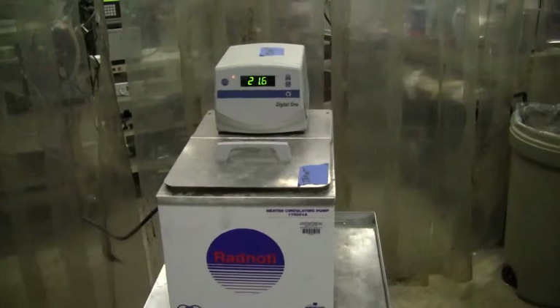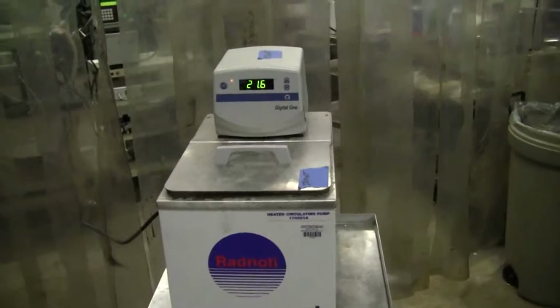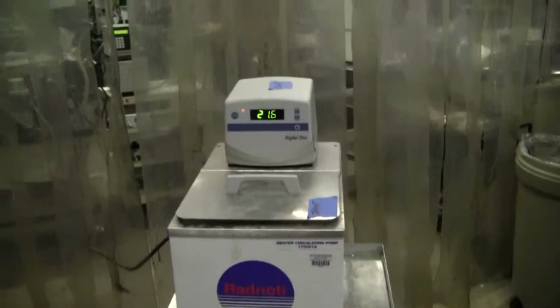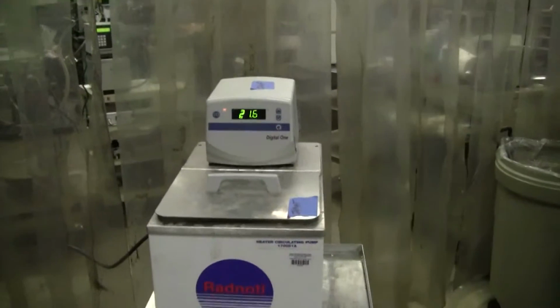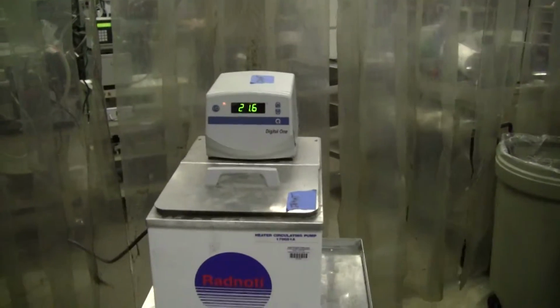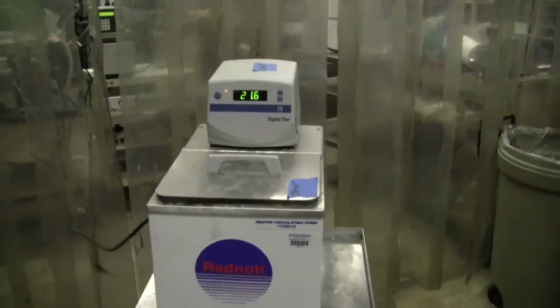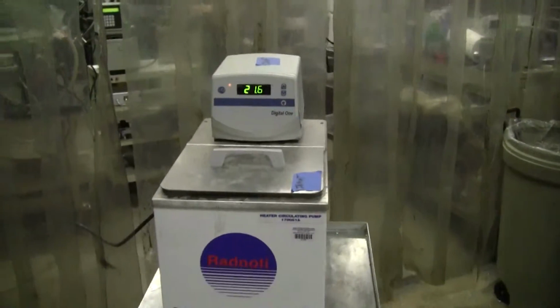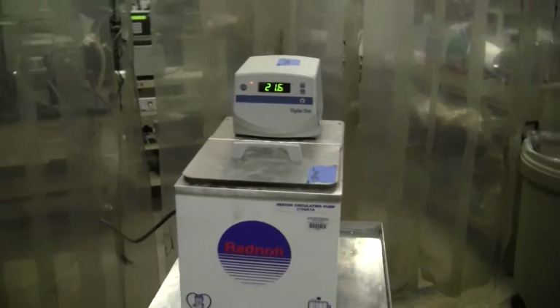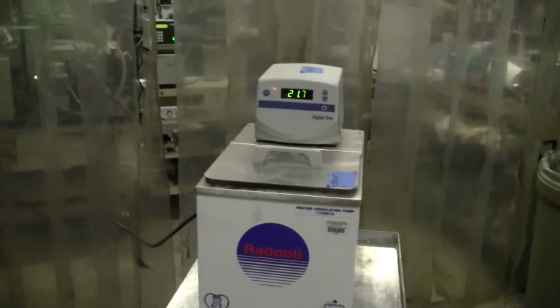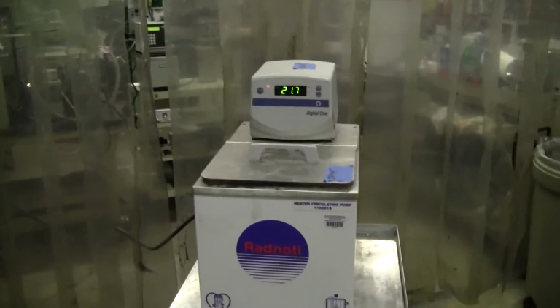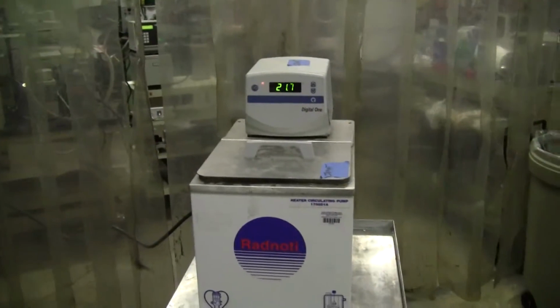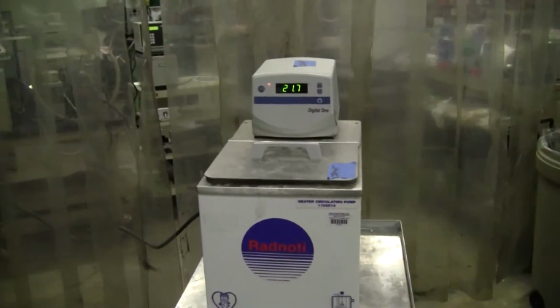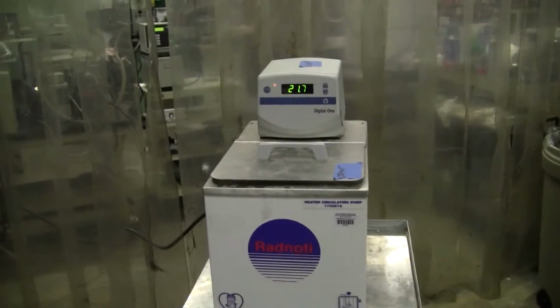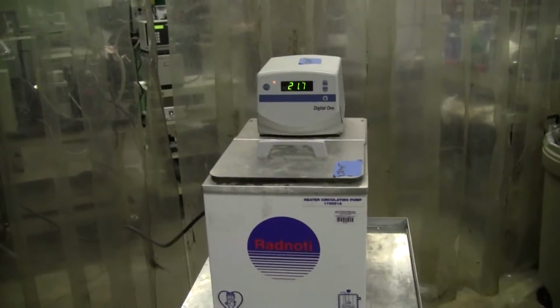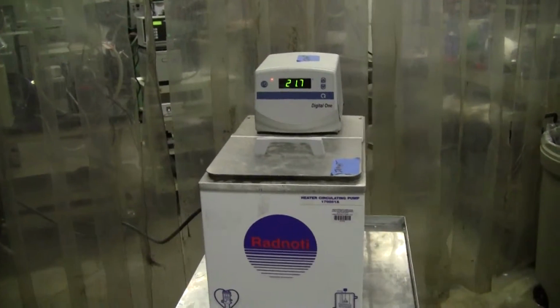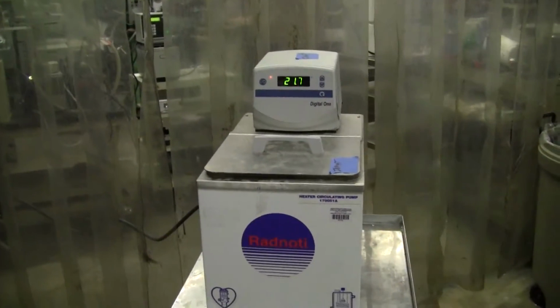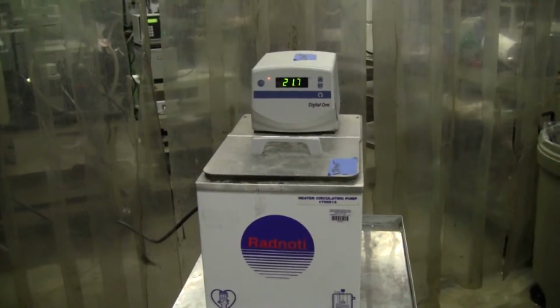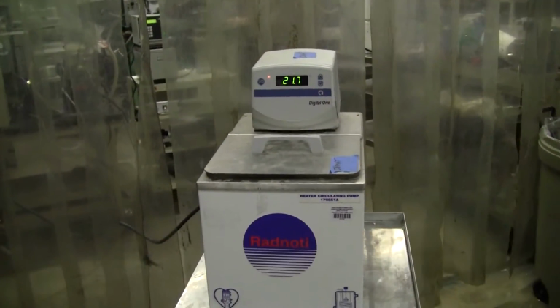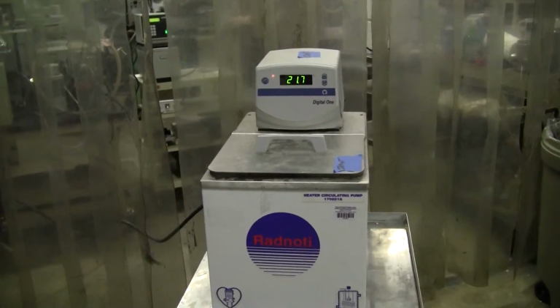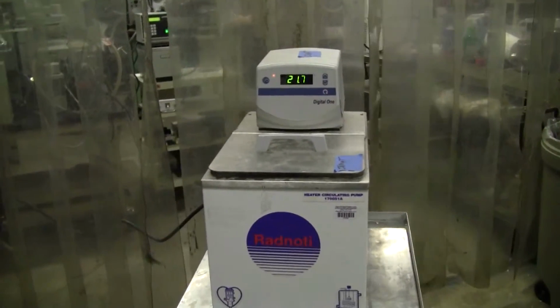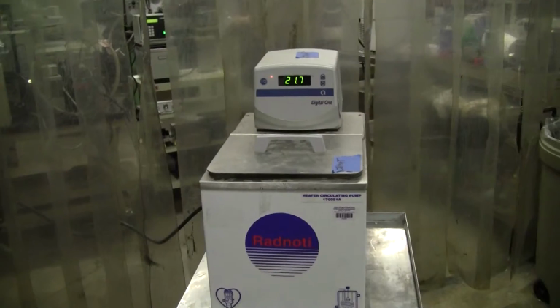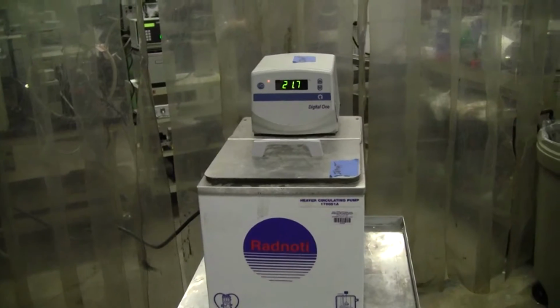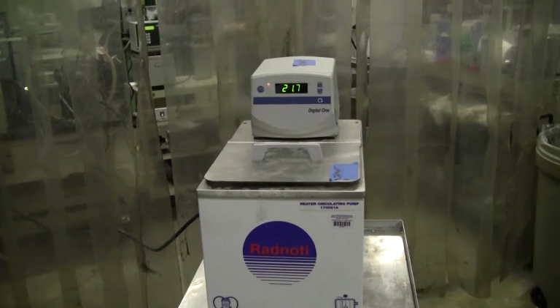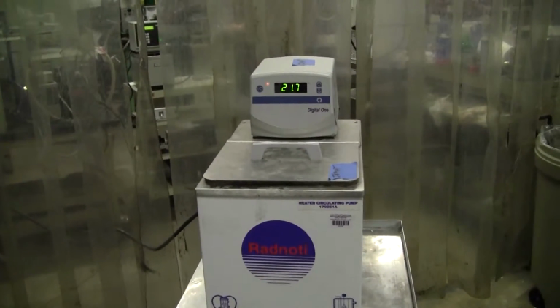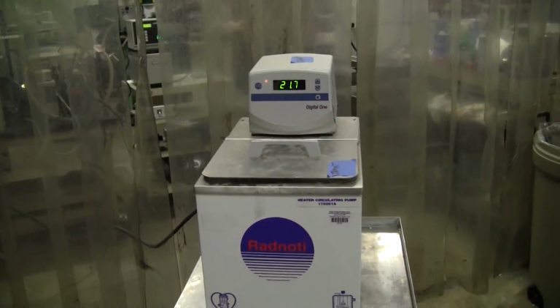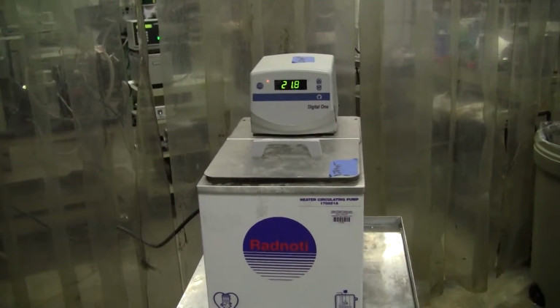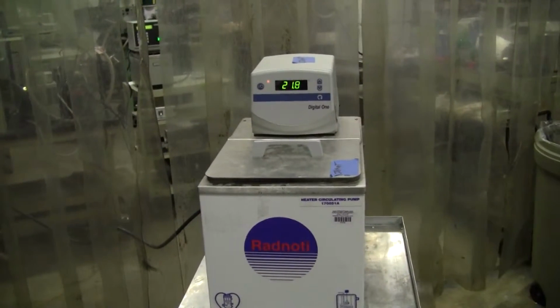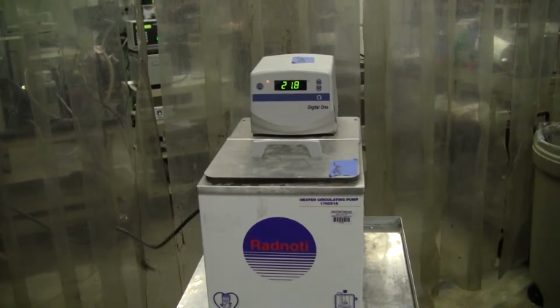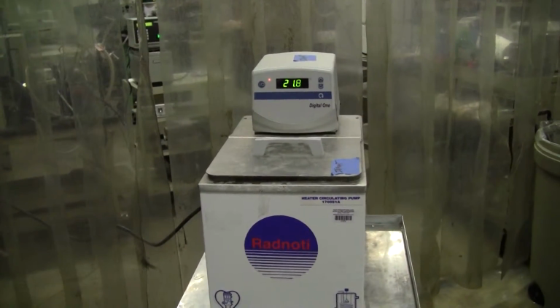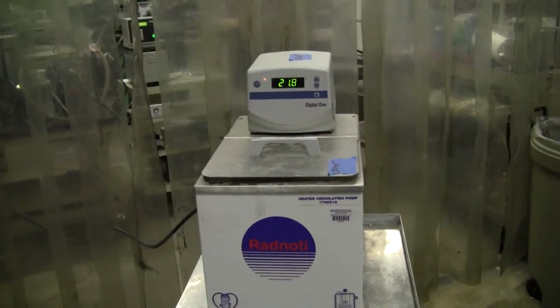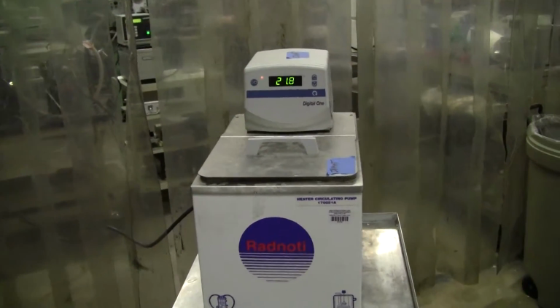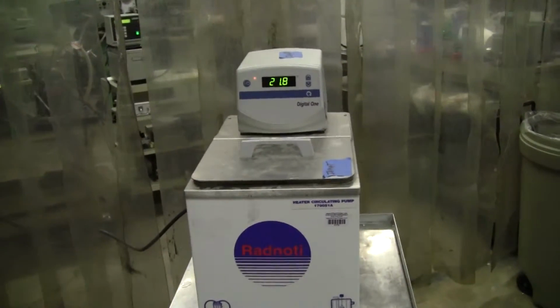Hi, this is Michael from High Tech Trader. Today we're looking at what I think is called the Renotti Heater Bath.